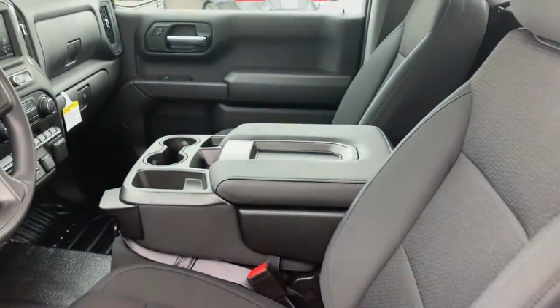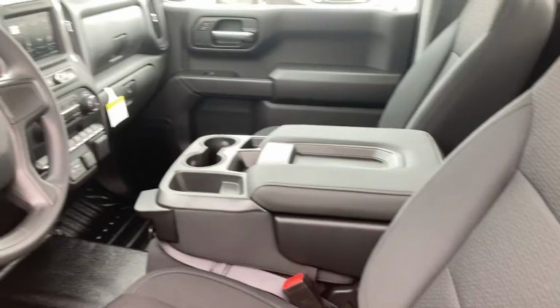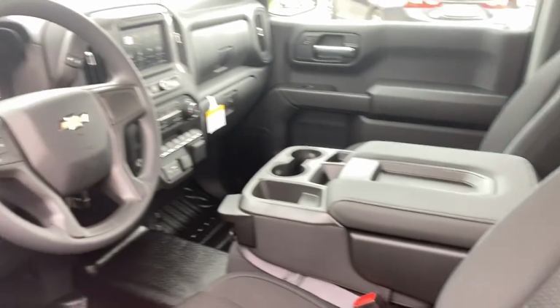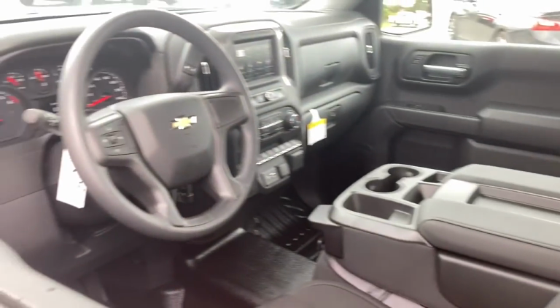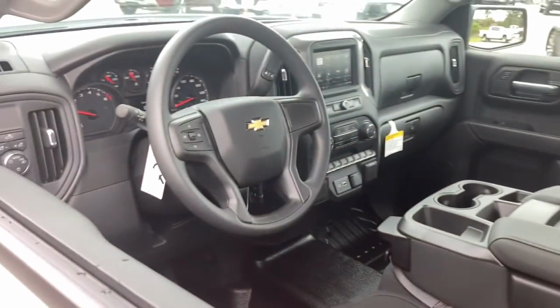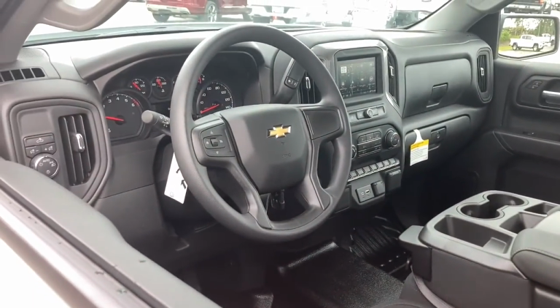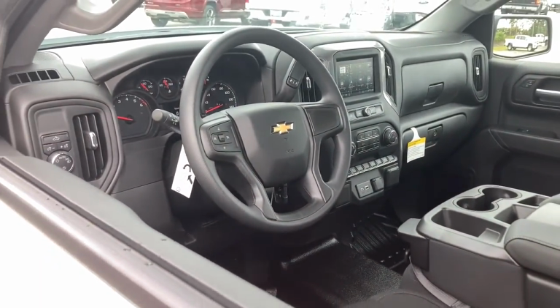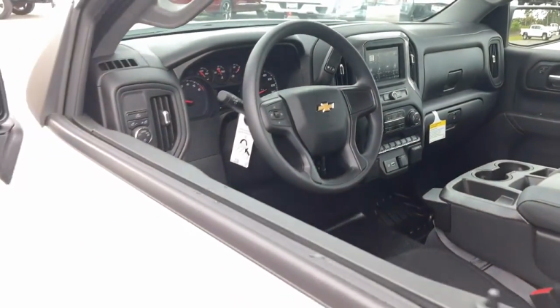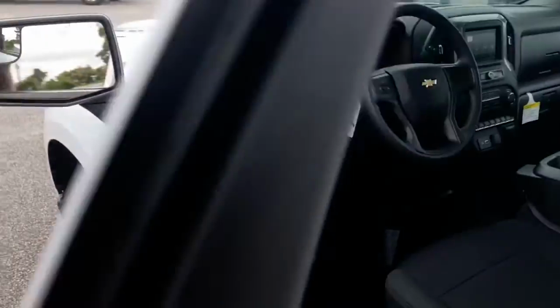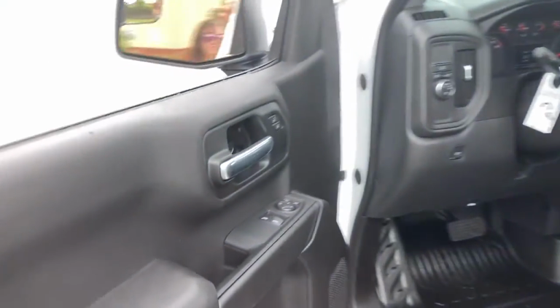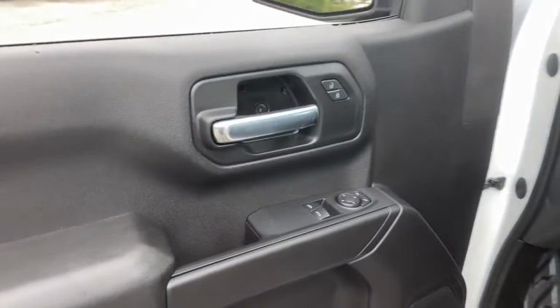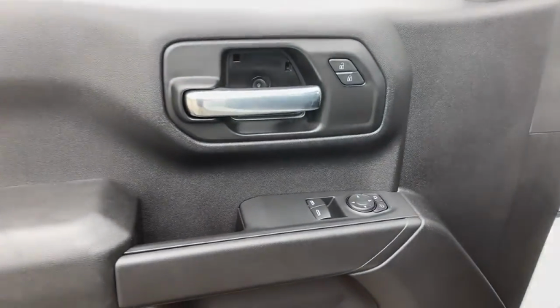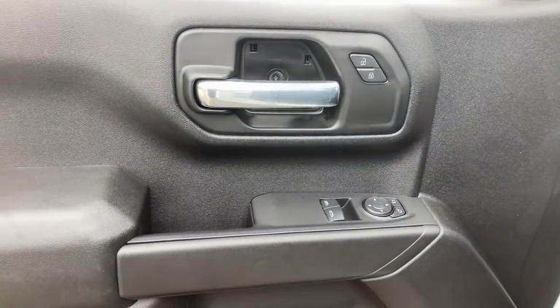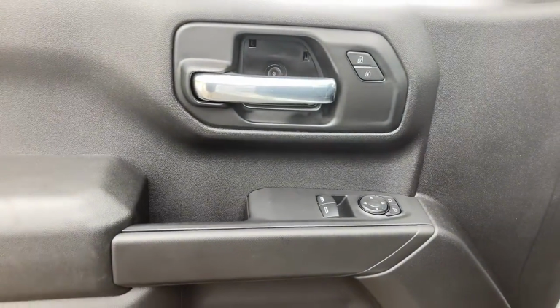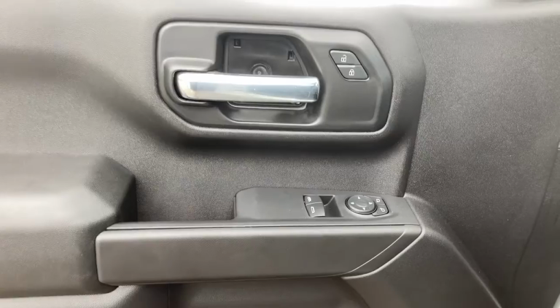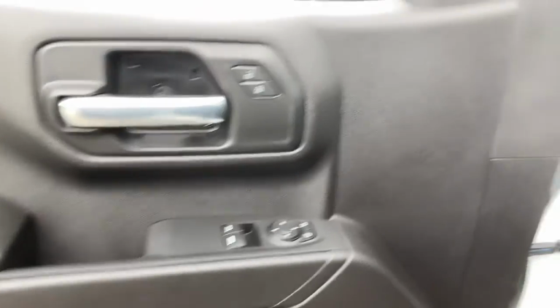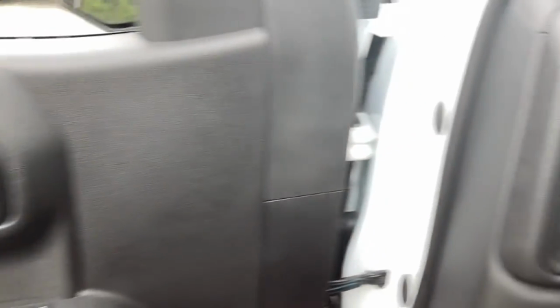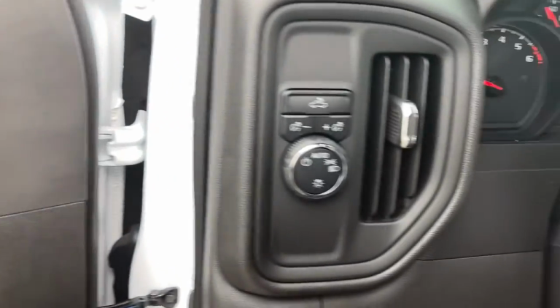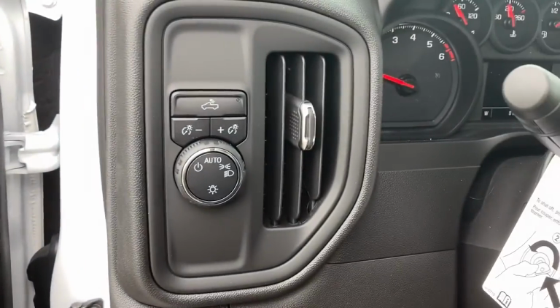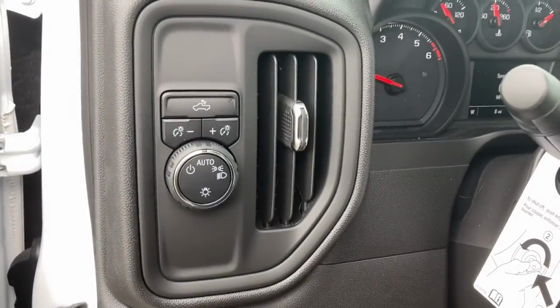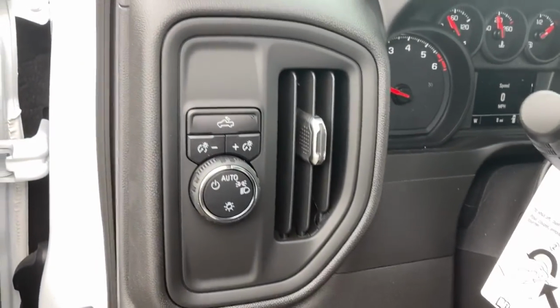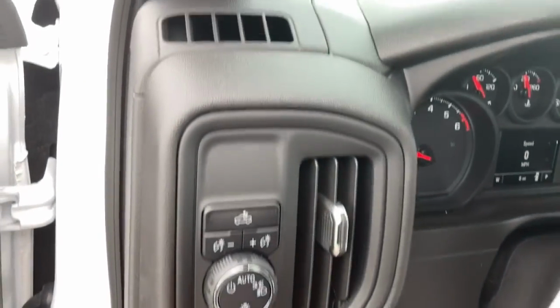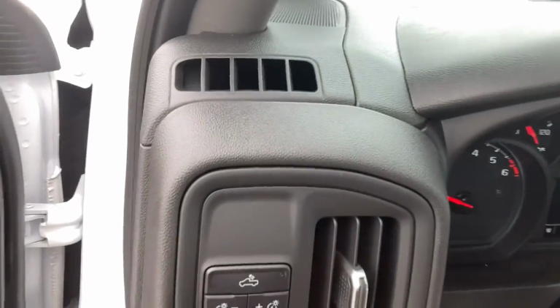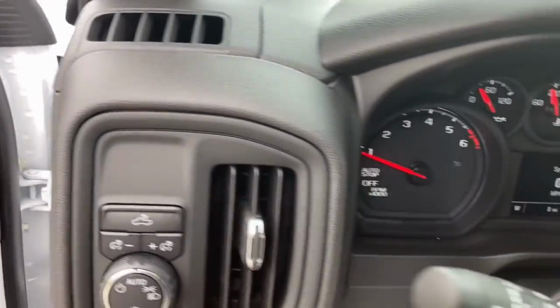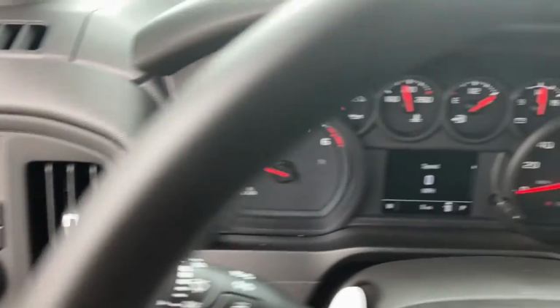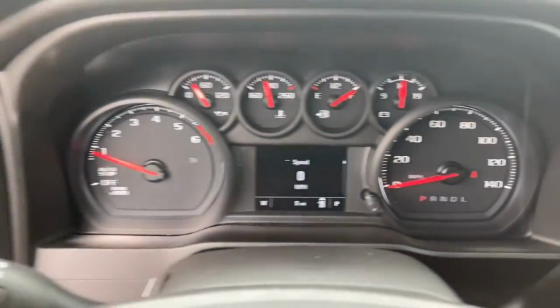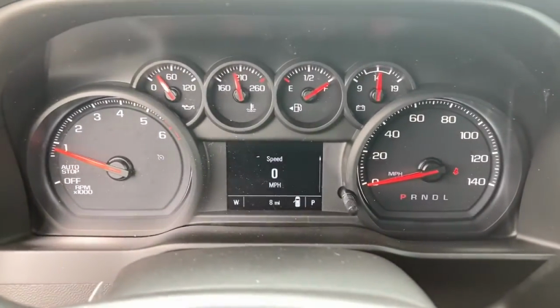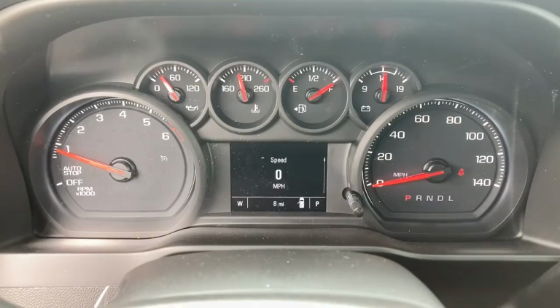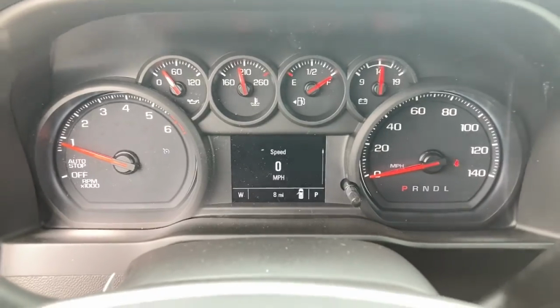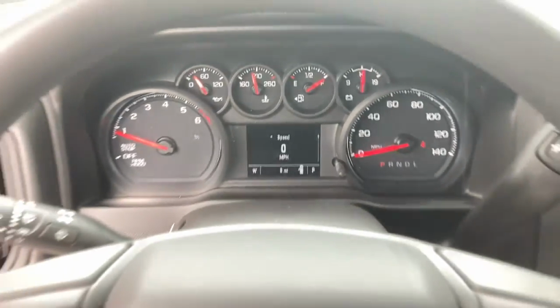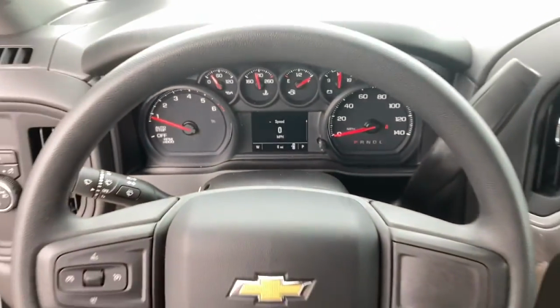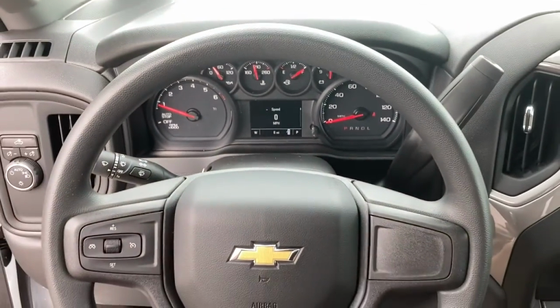Electronic stability control, trip computer, power door locks, four-wheel disc brakes, power steering. Feel prepared for the challenge in the Silverado 1500. Get behind the wheel for a test drive.